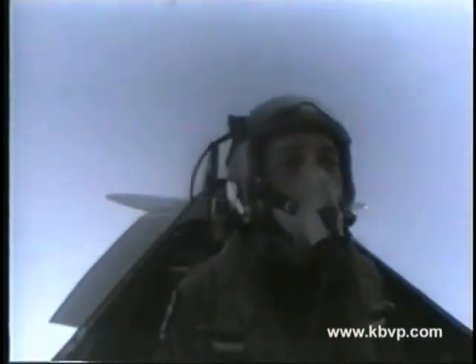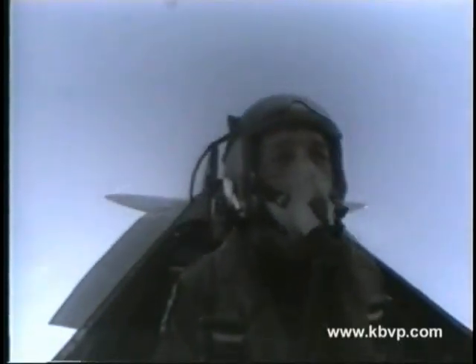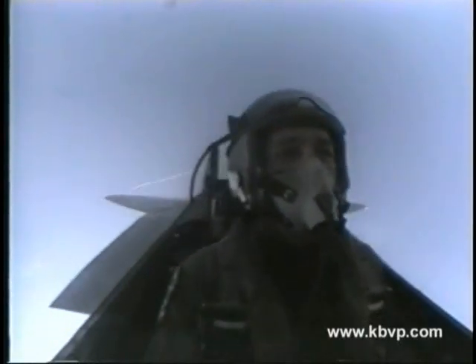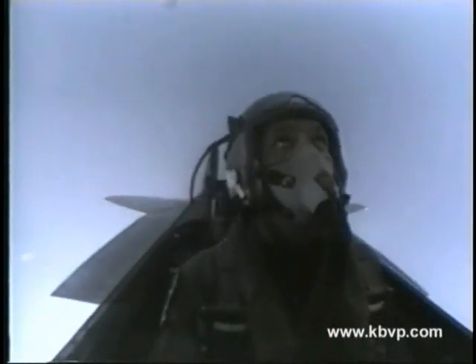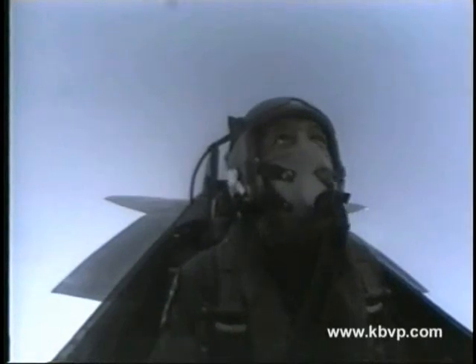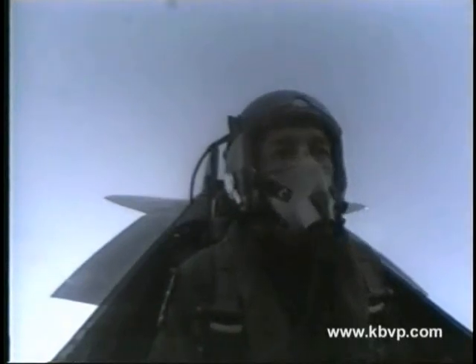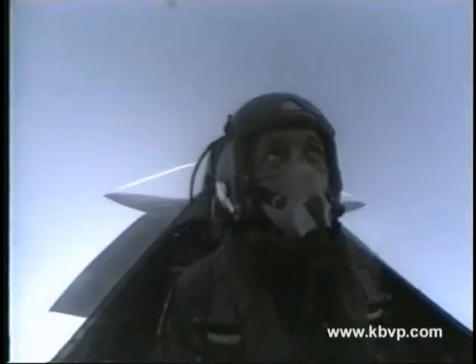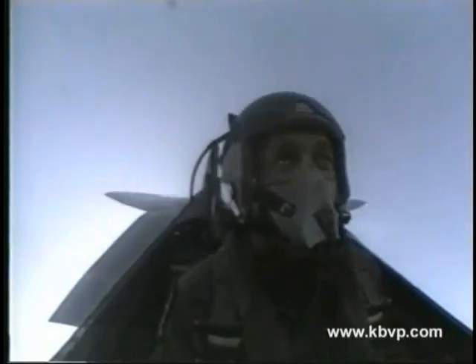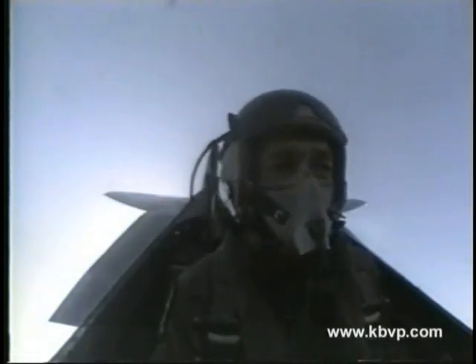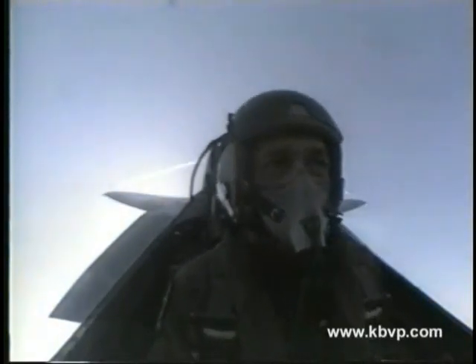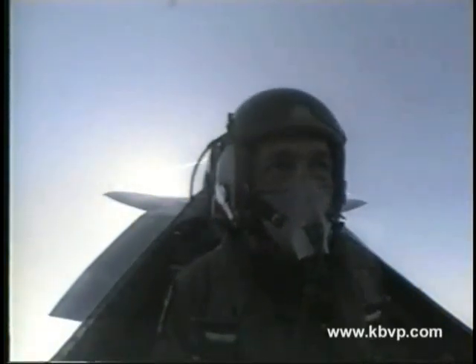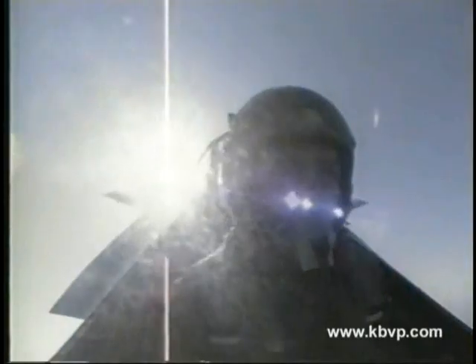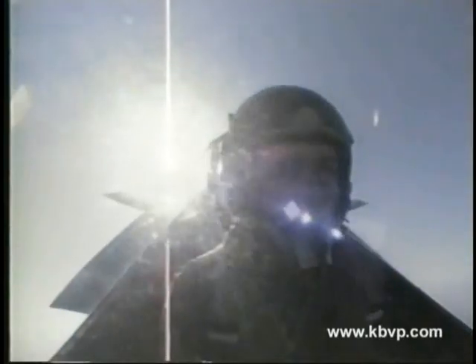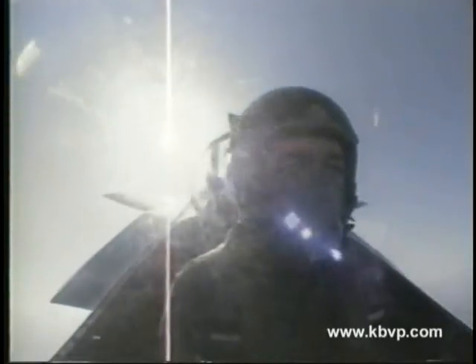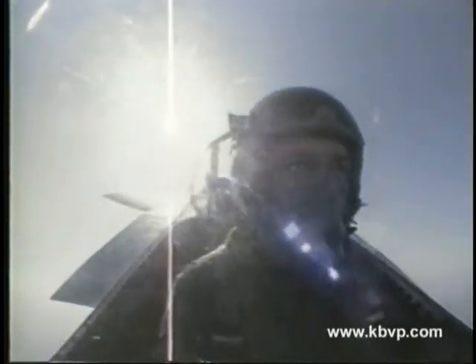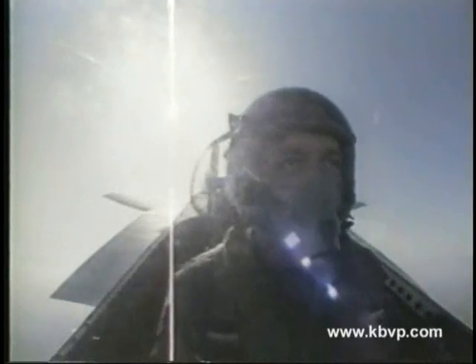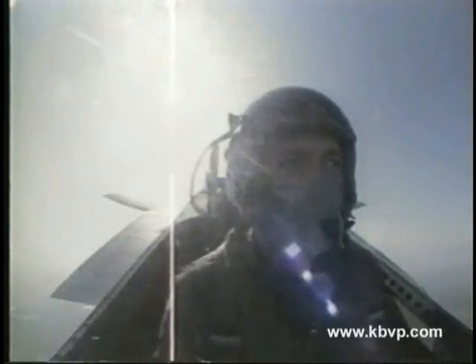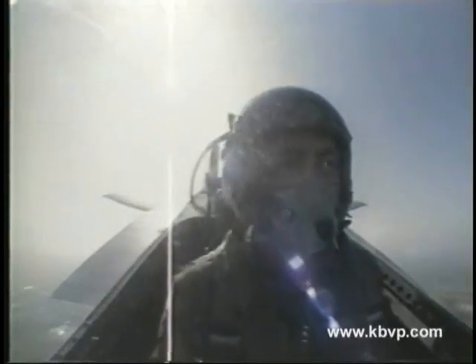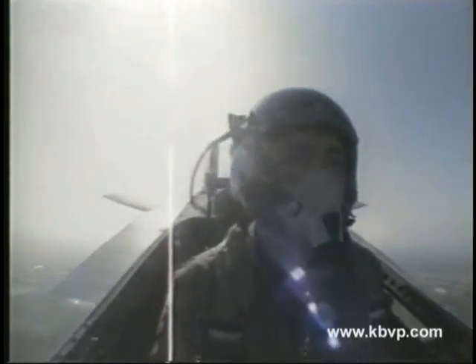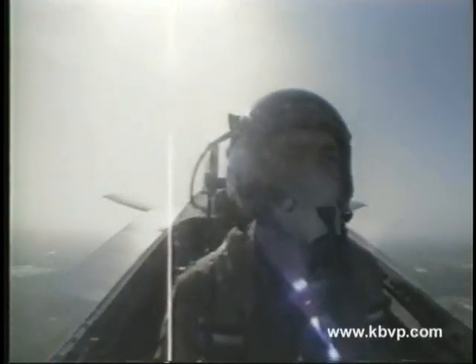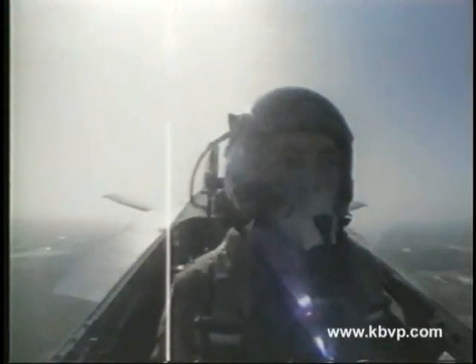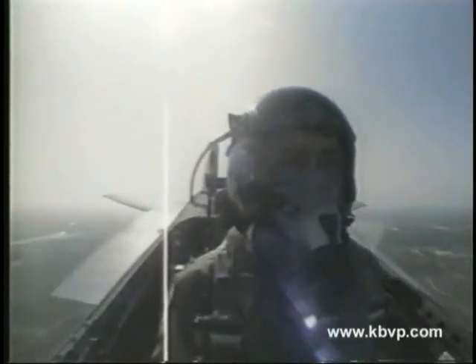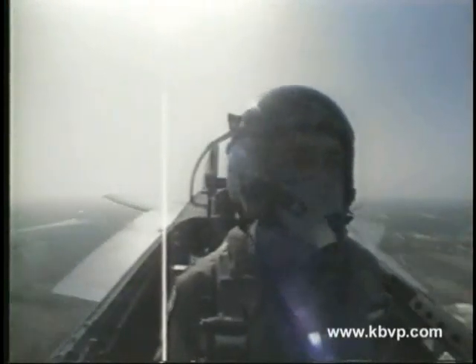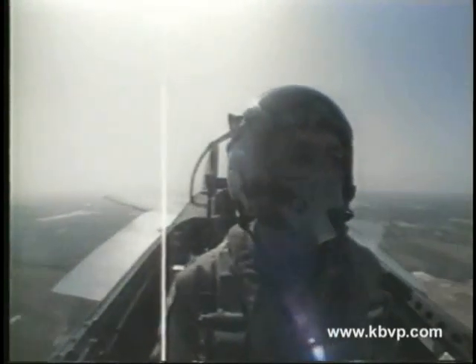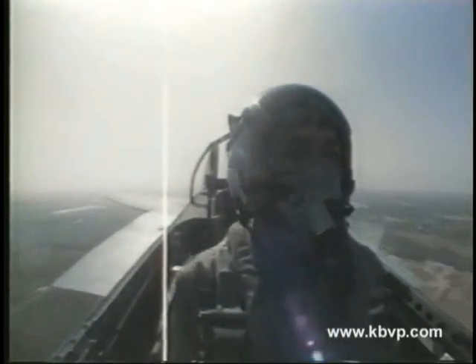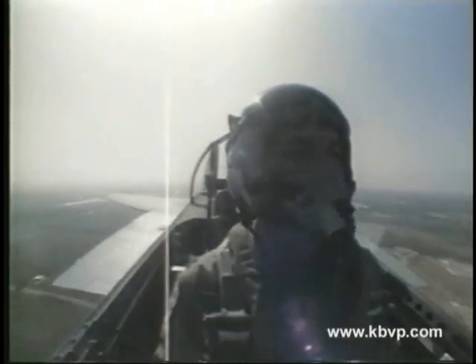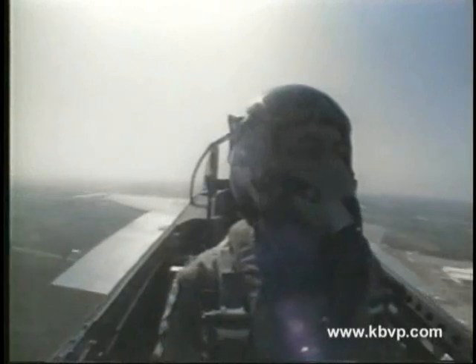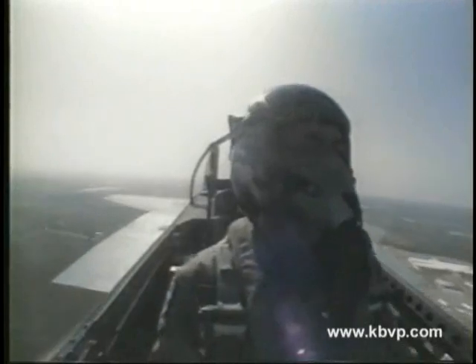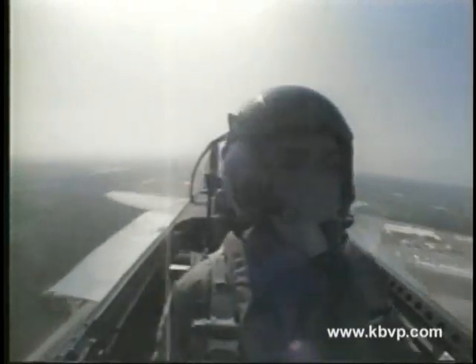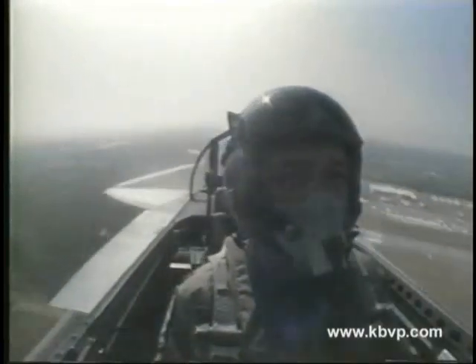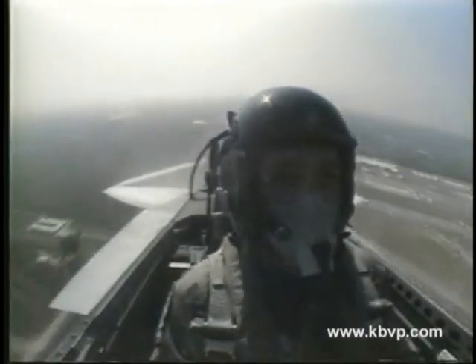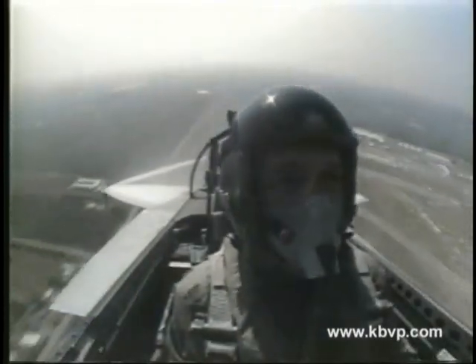Captain Donovan will now show you just what a high speed climb looks and sounds like. He's inbound at 500 feet, traveling at less than one third of the F-15's top speed. As he reaches show center, he'll pull up into a vertical climb made possible by the two superb engines that power the world's best fighter.